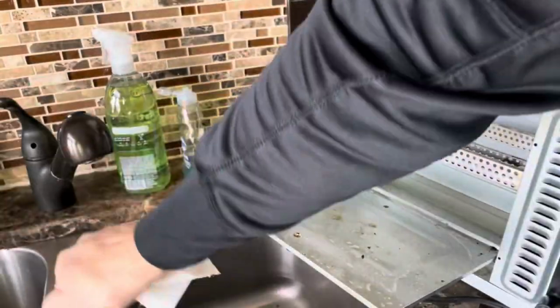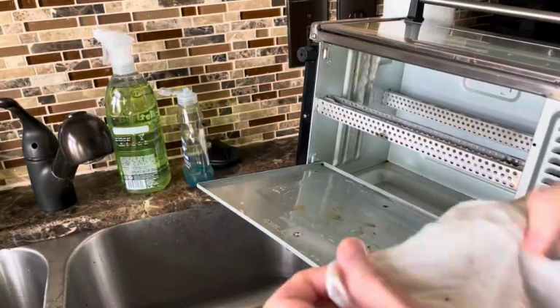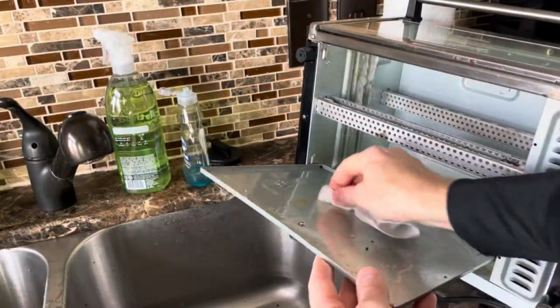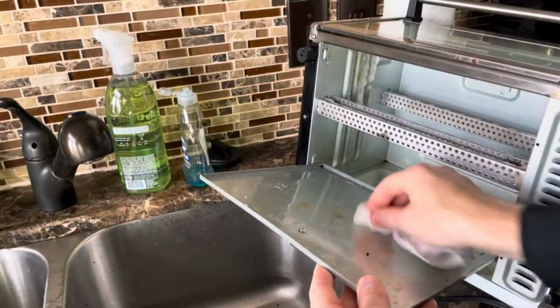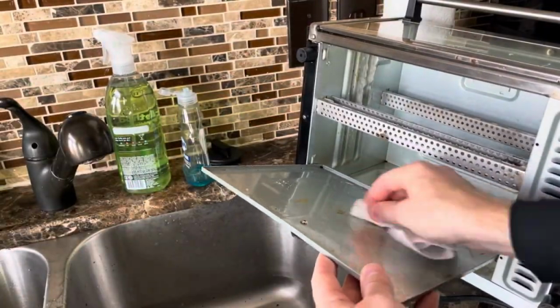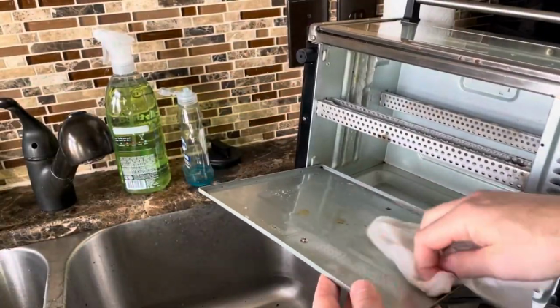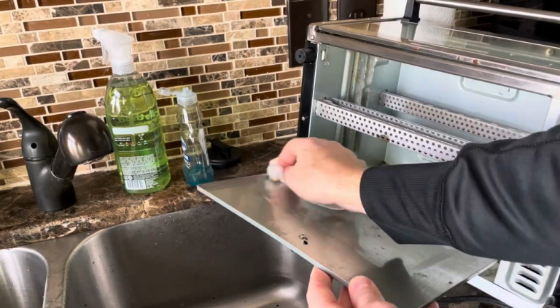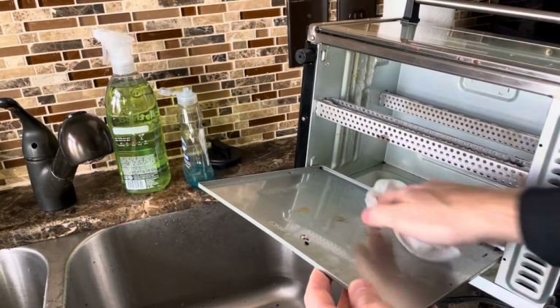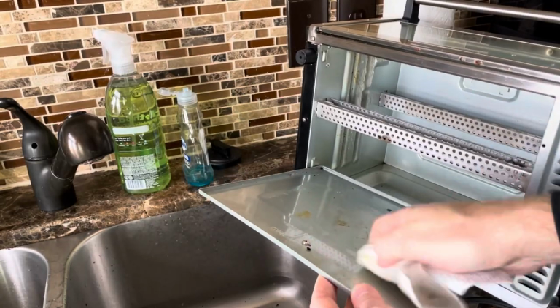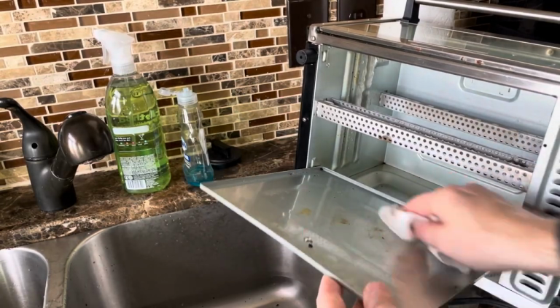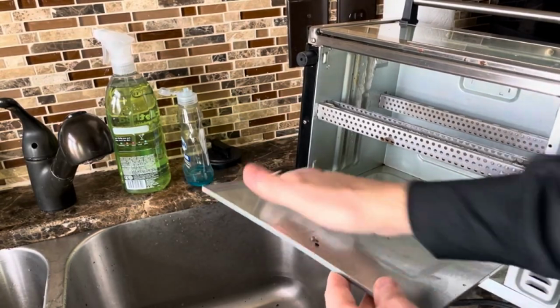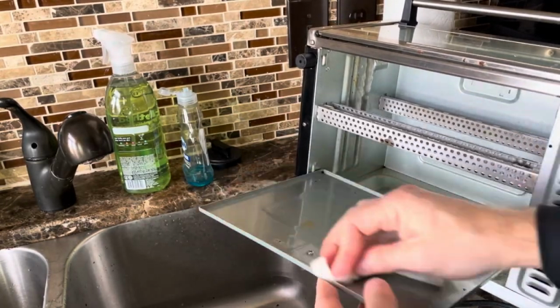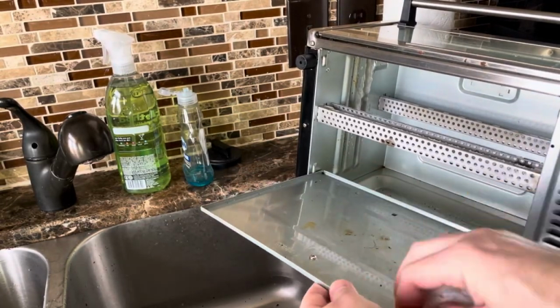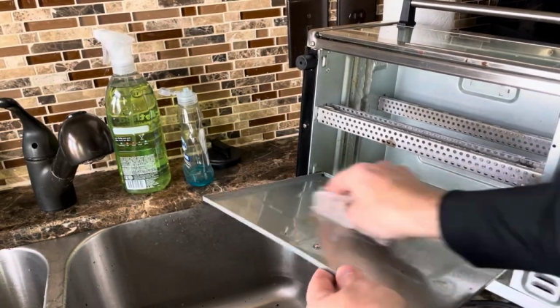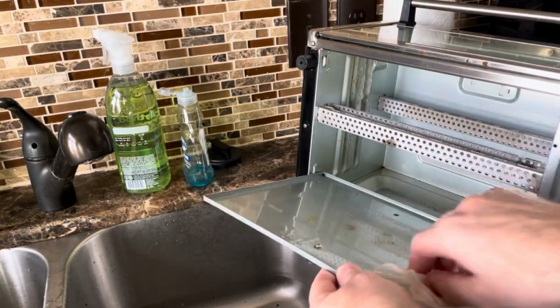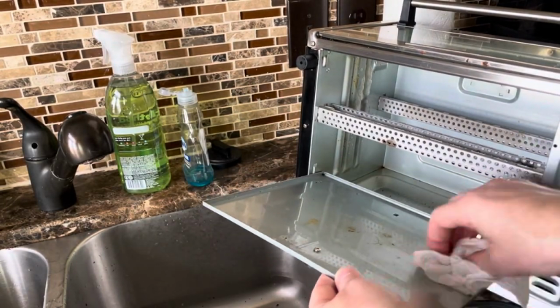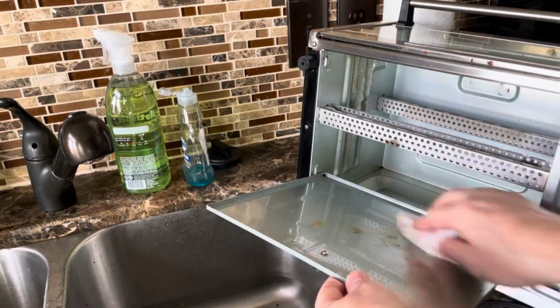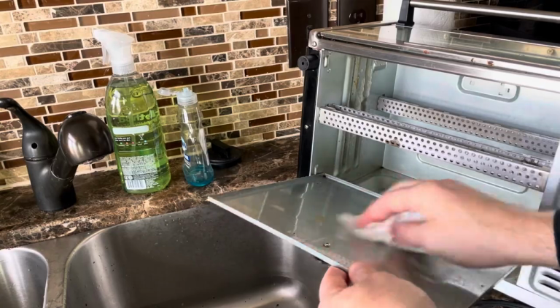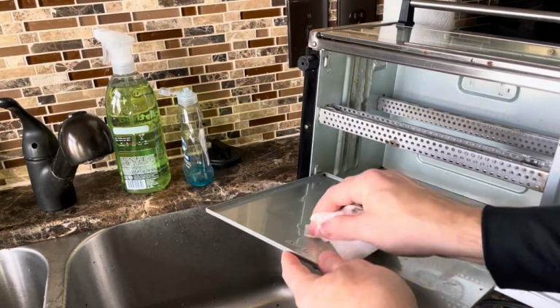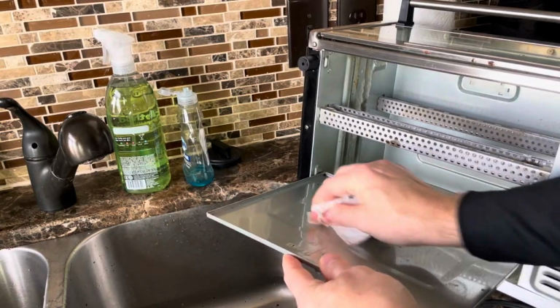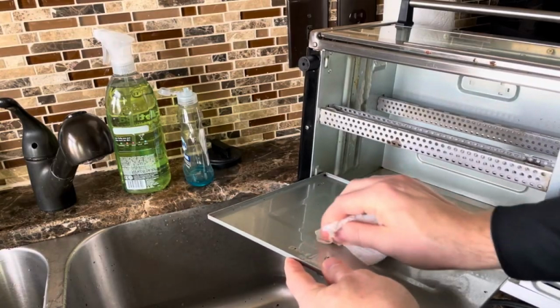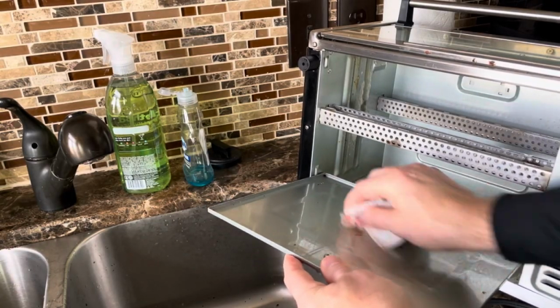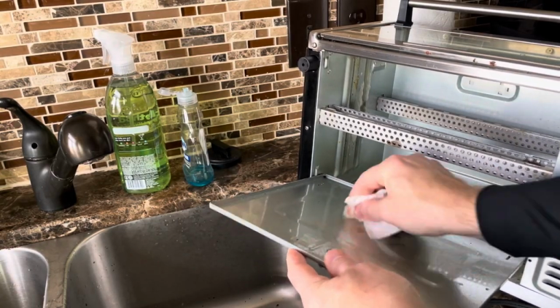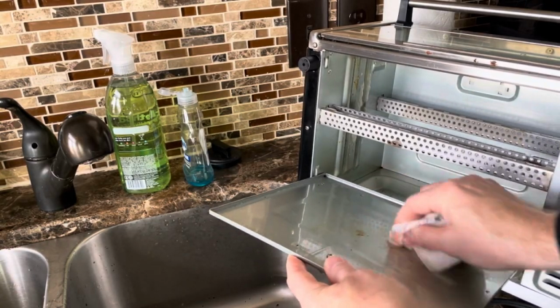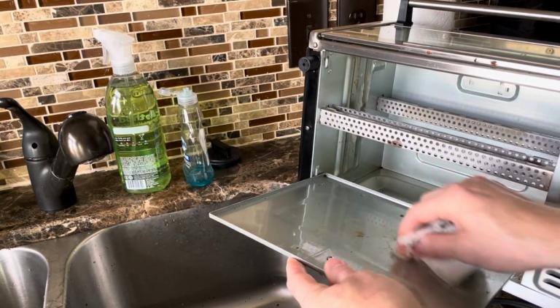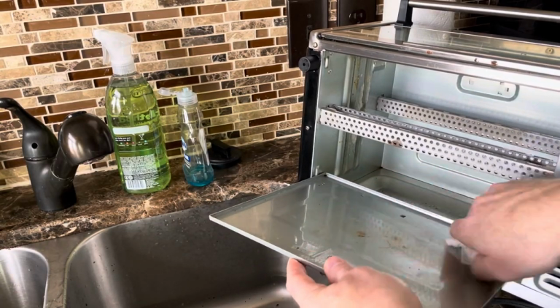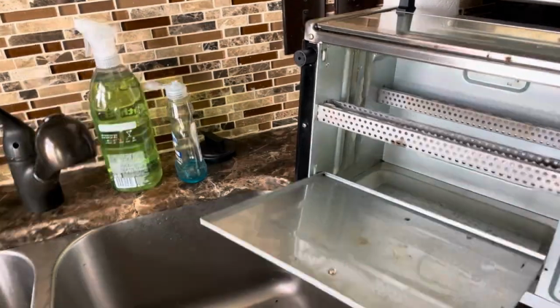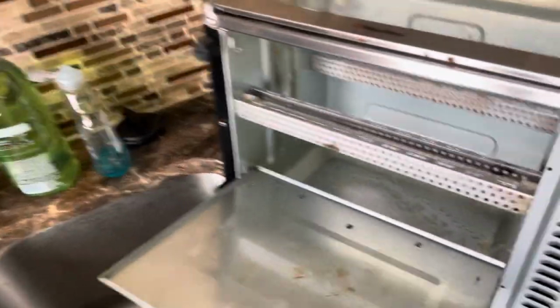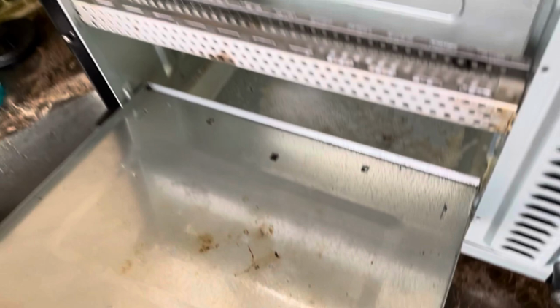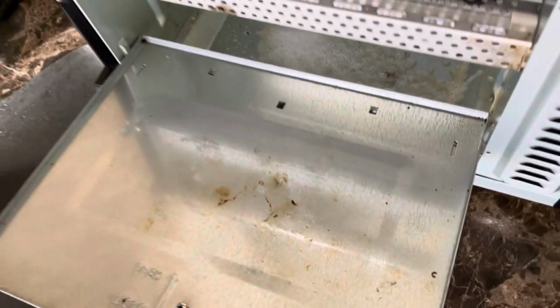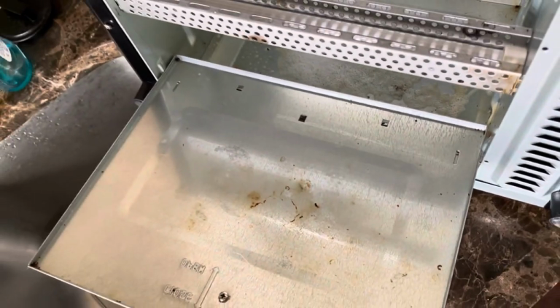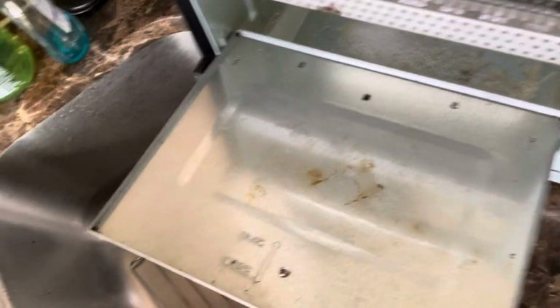I'm using water on the last portion to clean off any chemical residue left on there. We're just scraping the stuck-on portions — you can see there's still some left. You can go ahead and do another round of the Dawn.